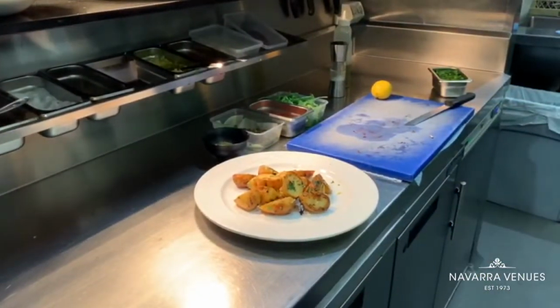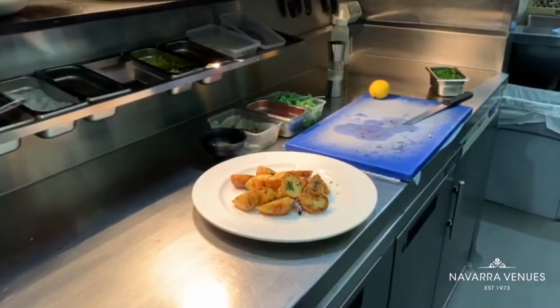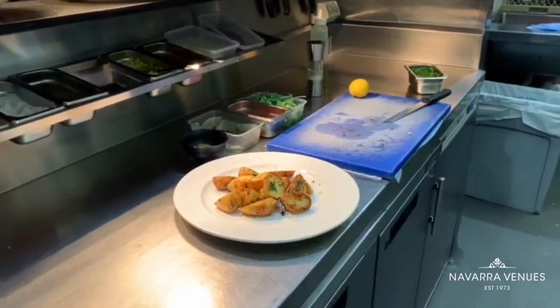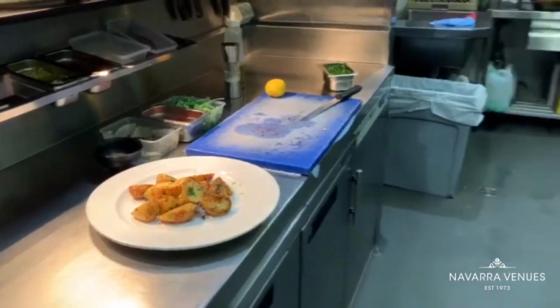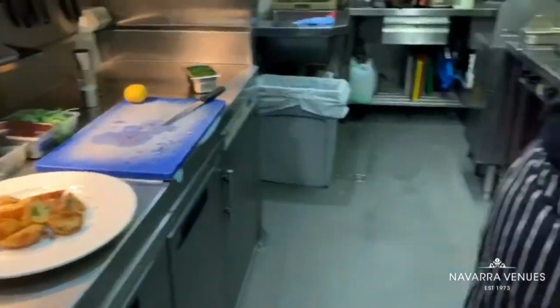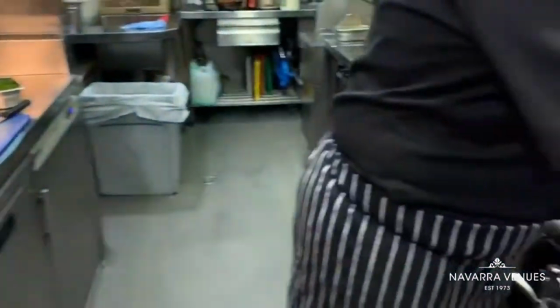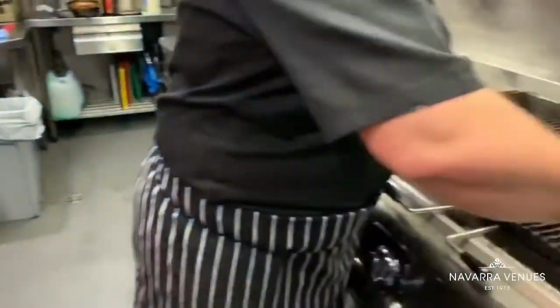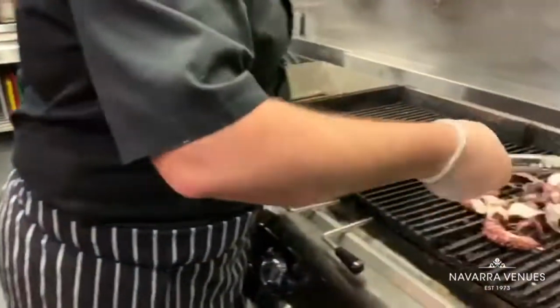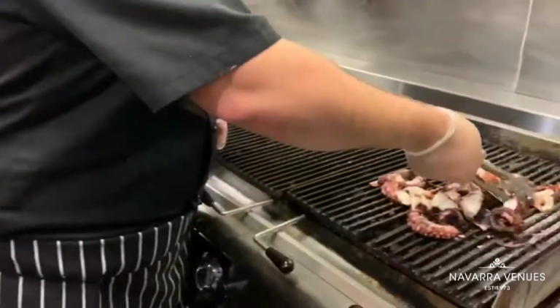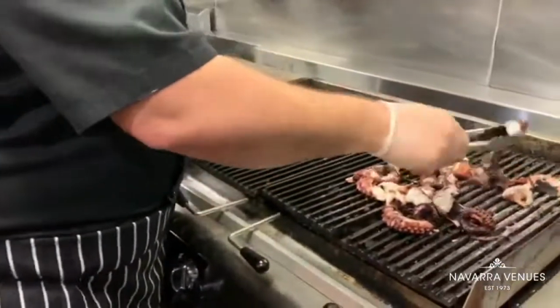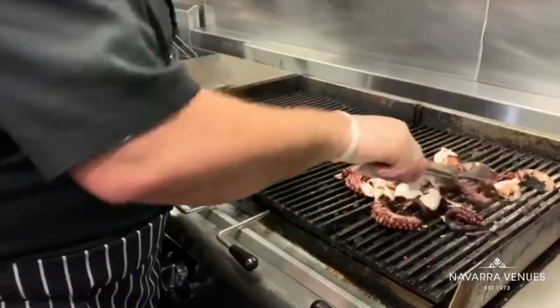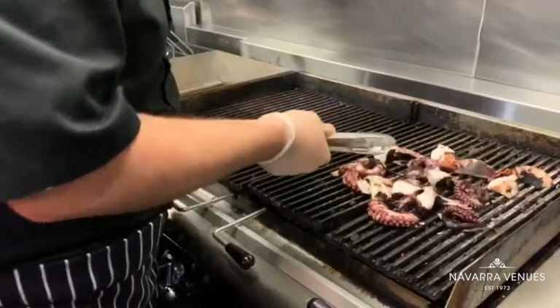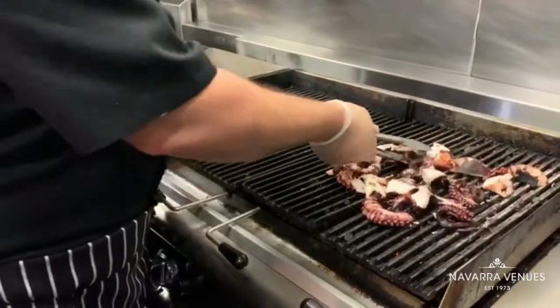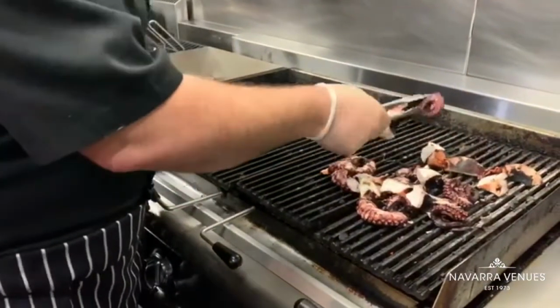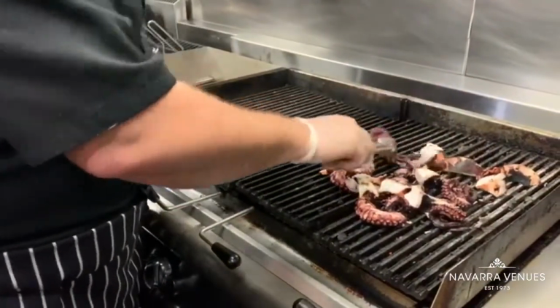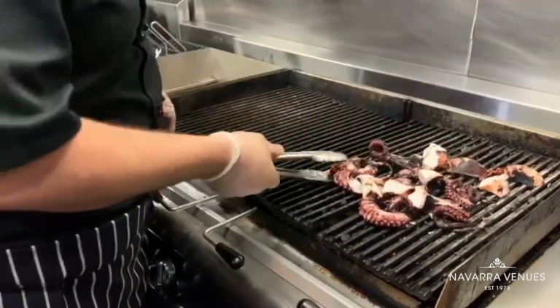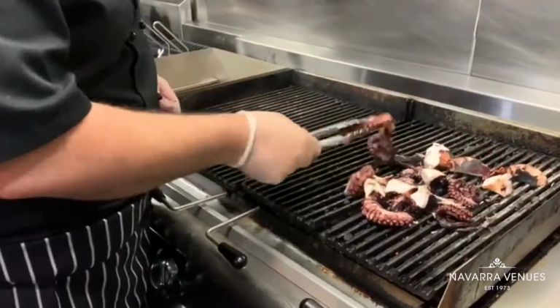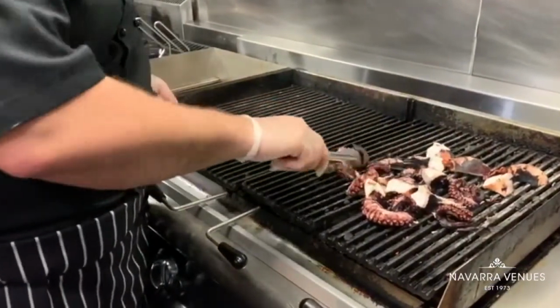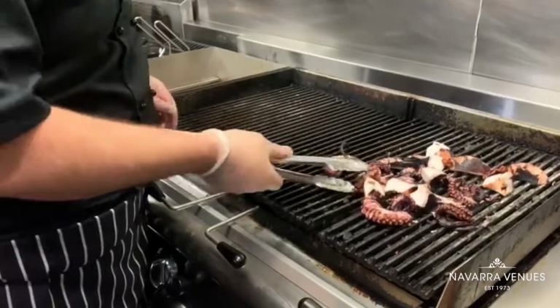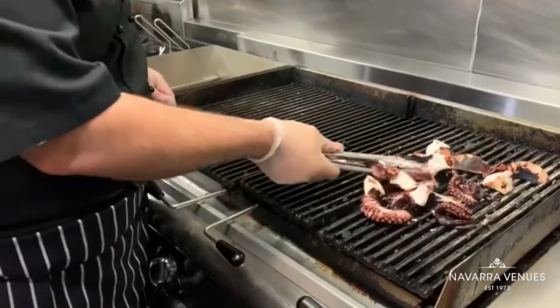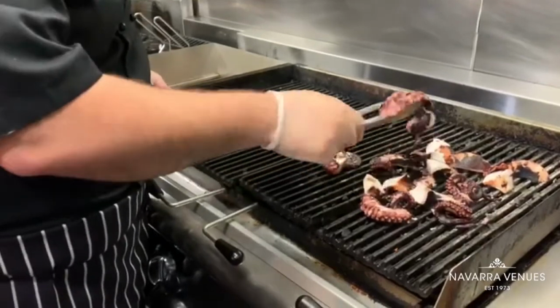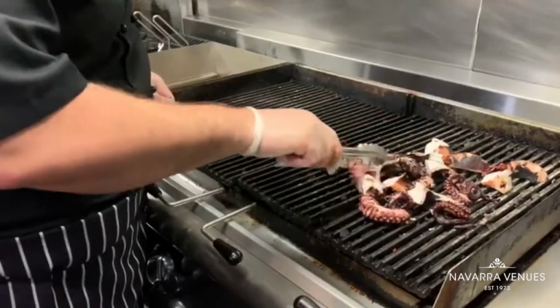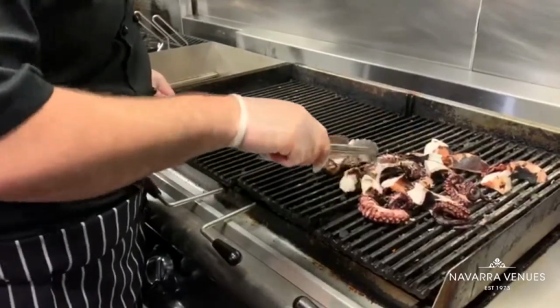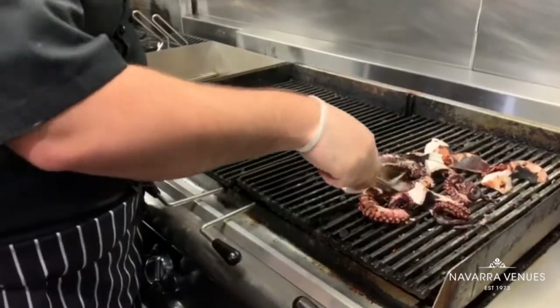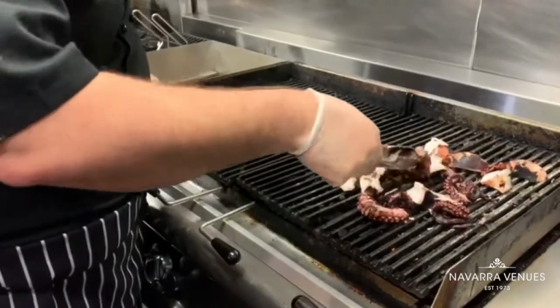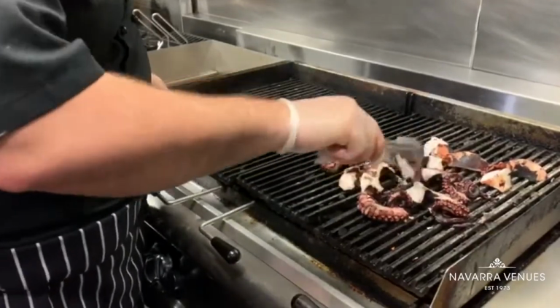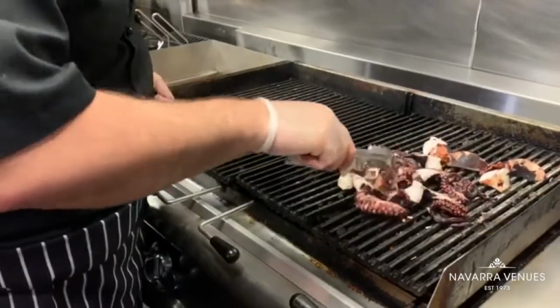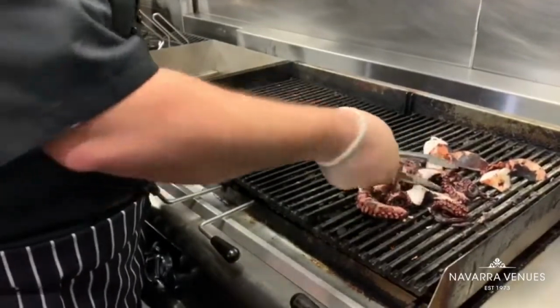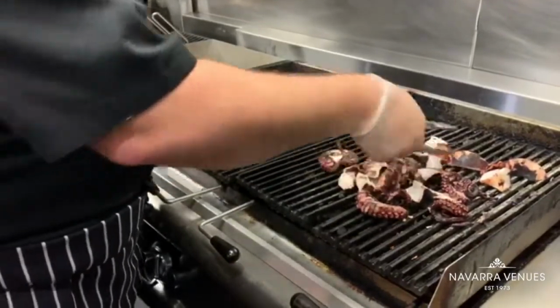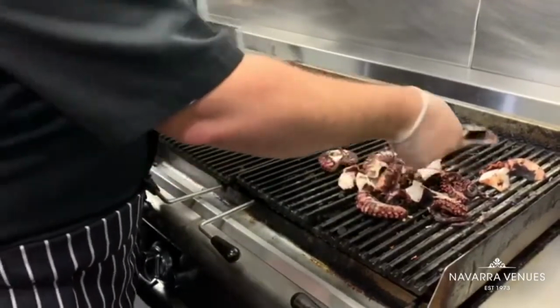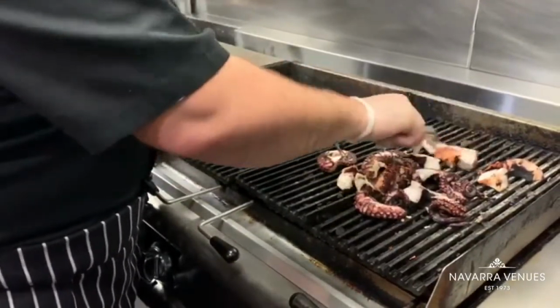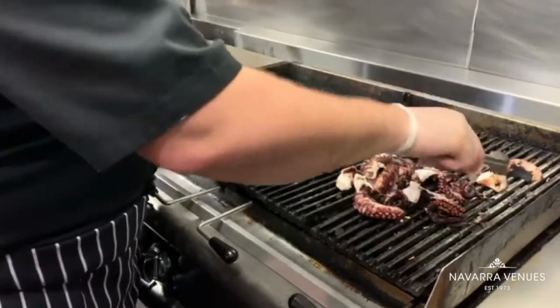Now it's time to go back to the octopus. As I said before, it's already fully cooked — you just put it on the grill to give a nice smoky flavor.